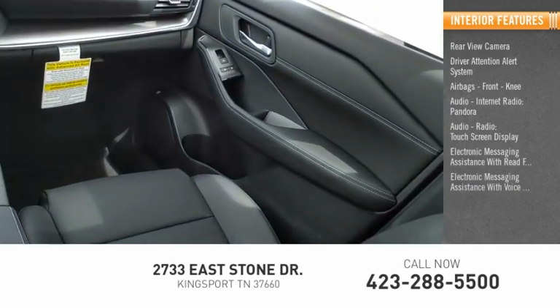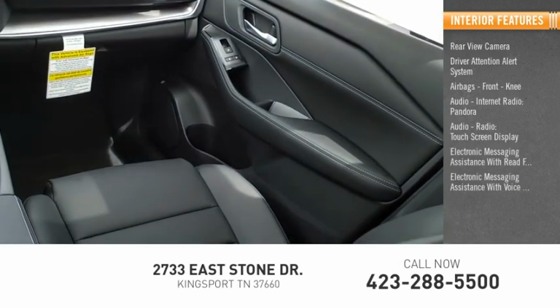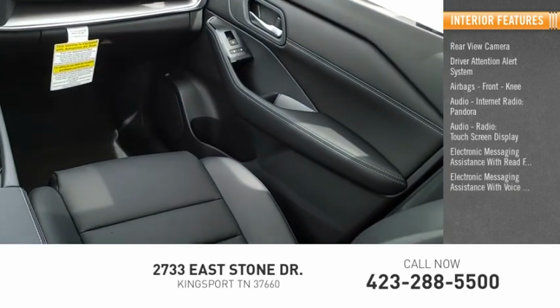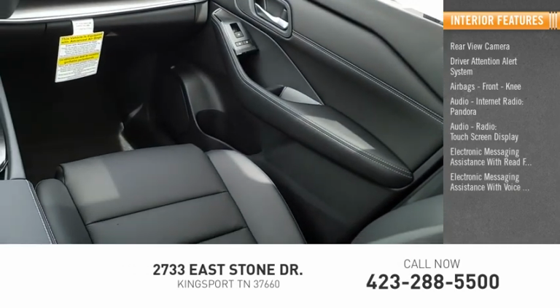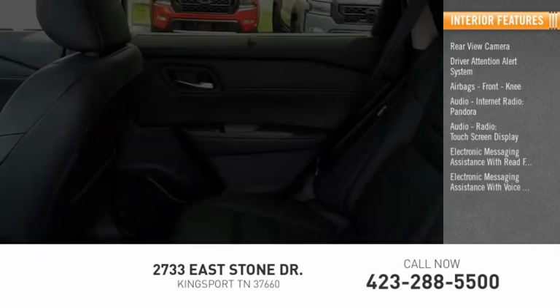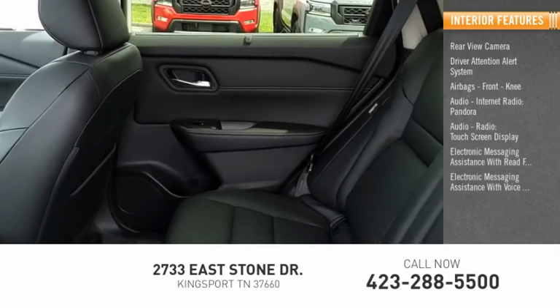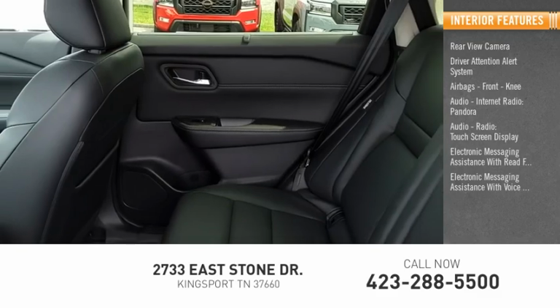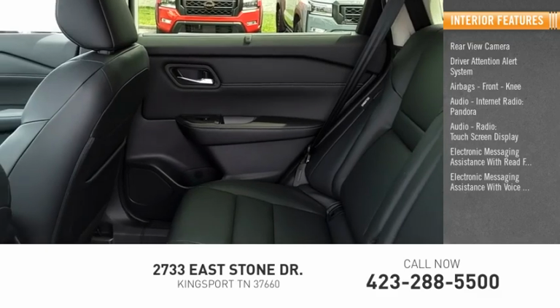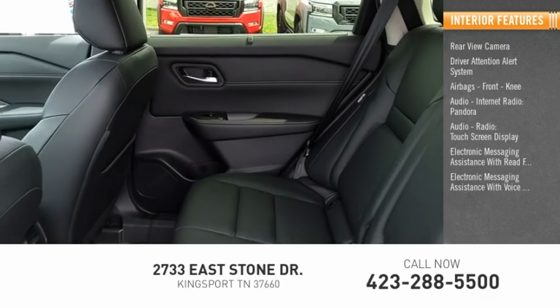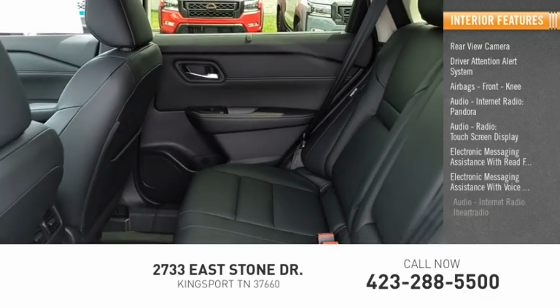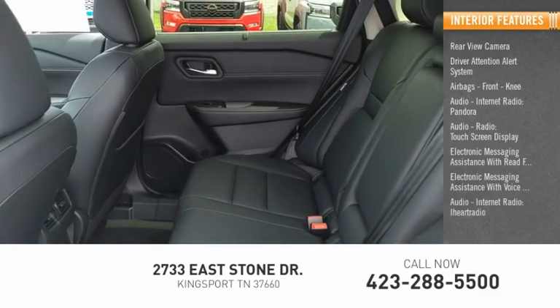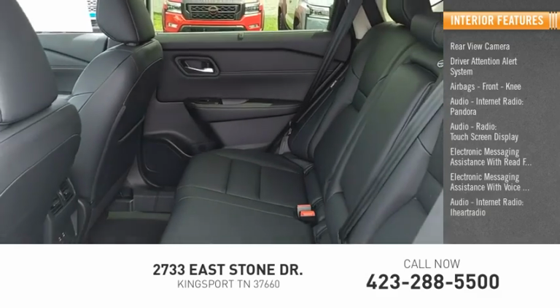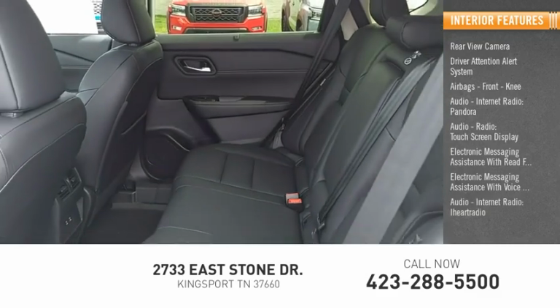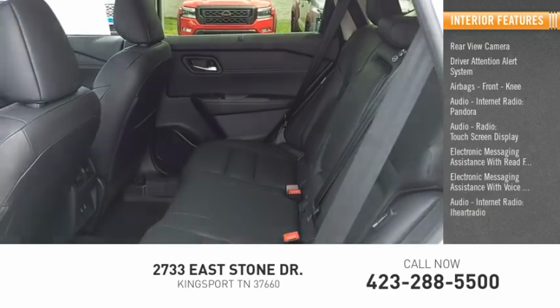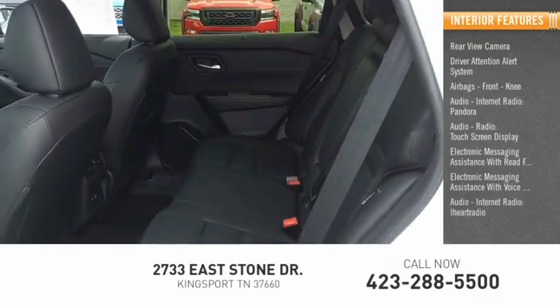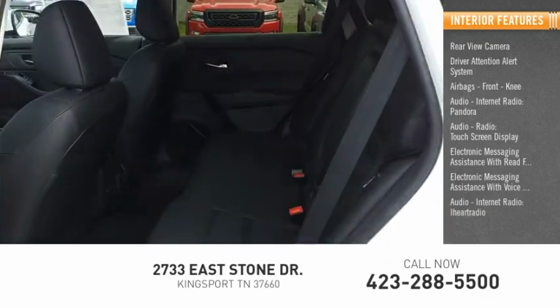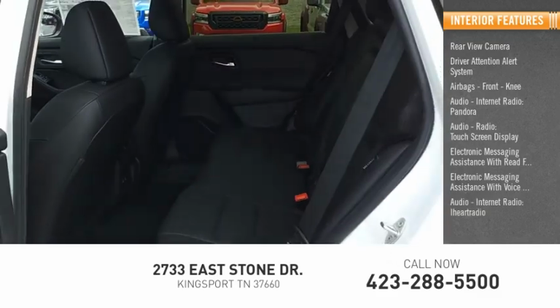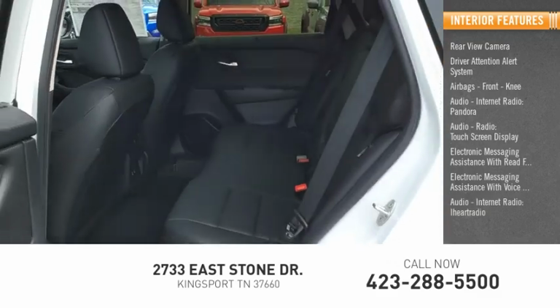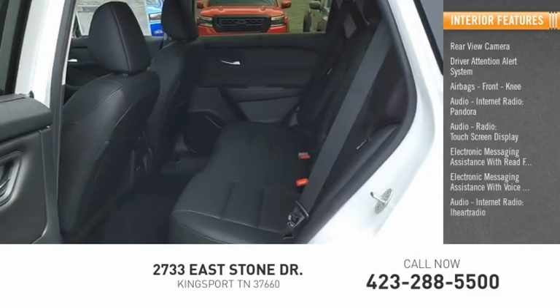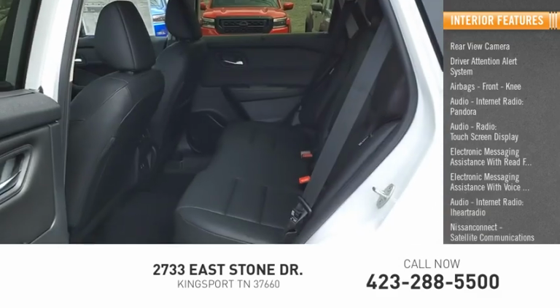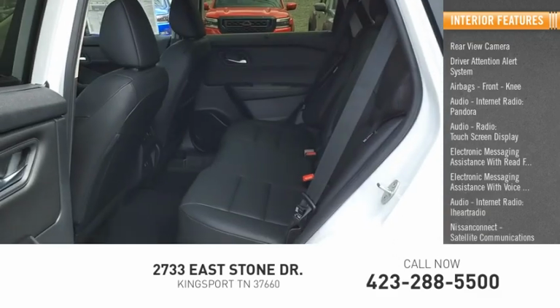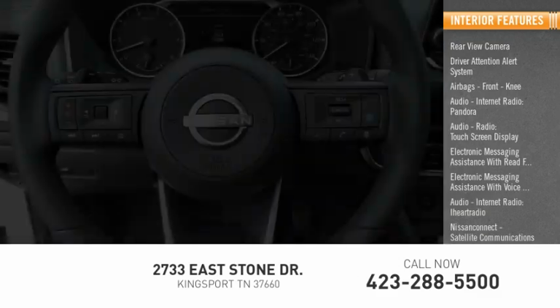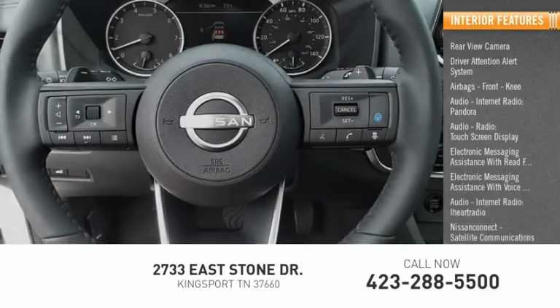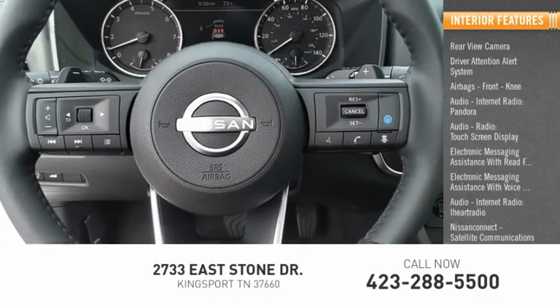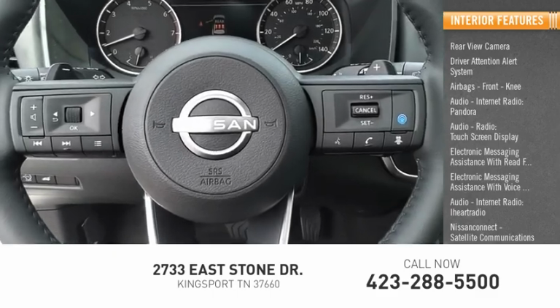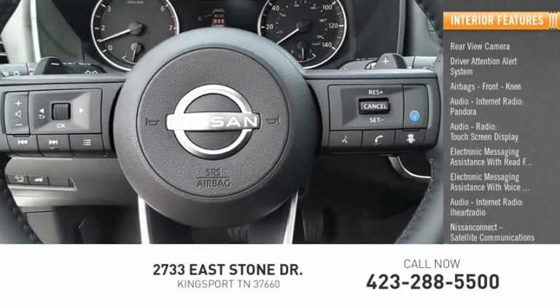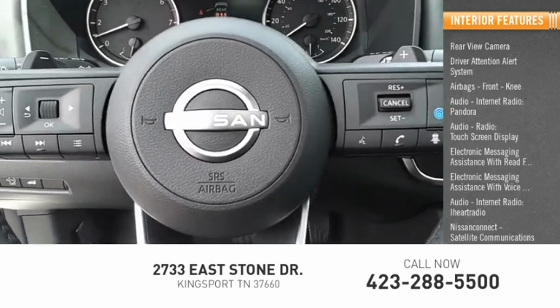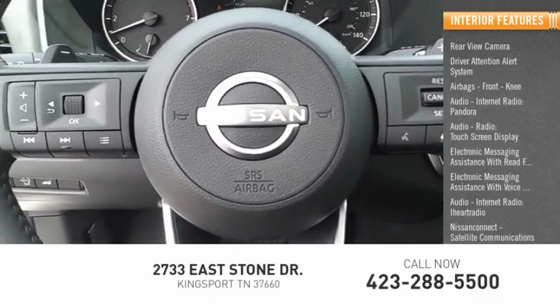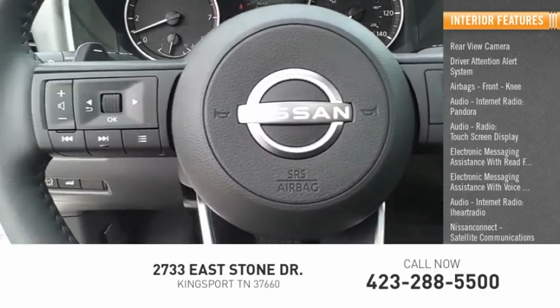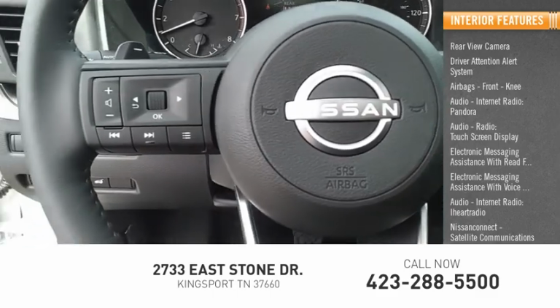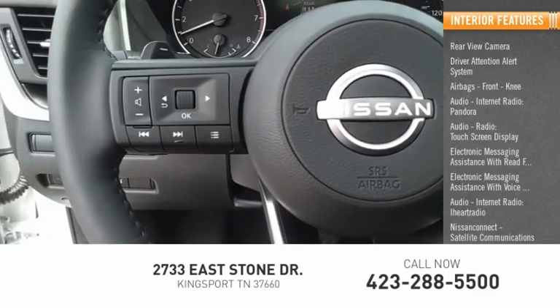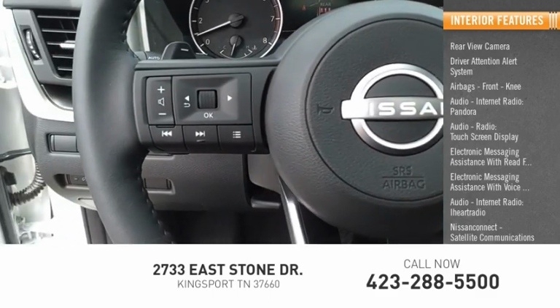Also featured: electronic messaging assistance with voice recognition, audio internet radio, iHeart Radio, Nissan Connect, satellite communications, and a capless fuel filler system.